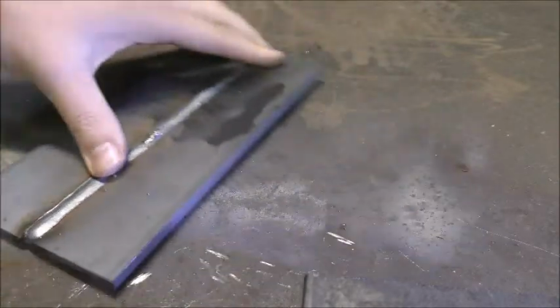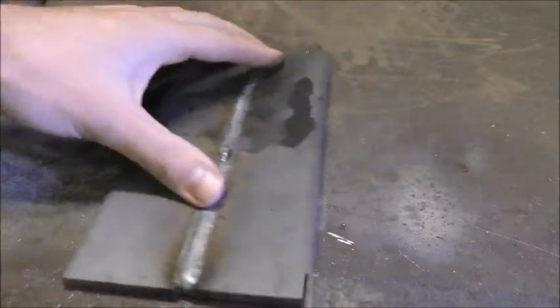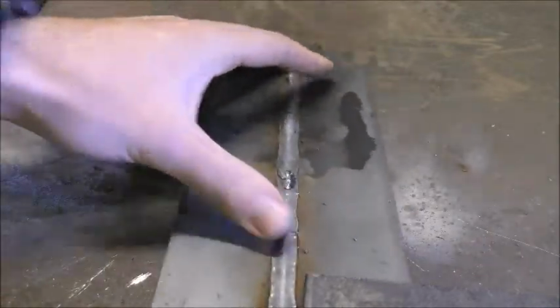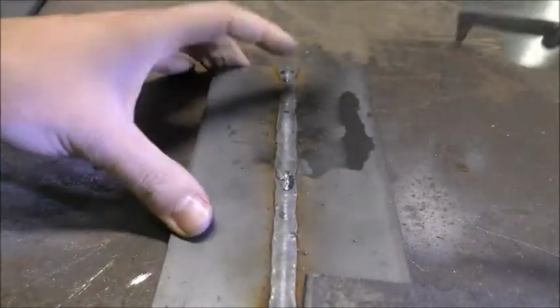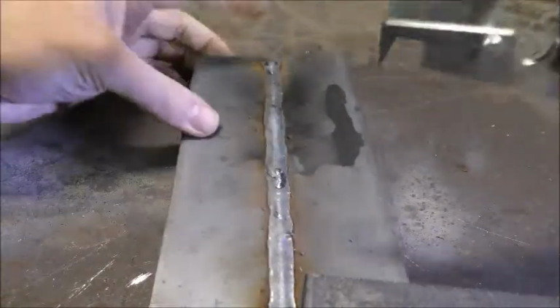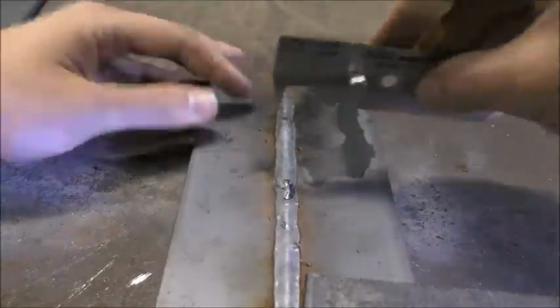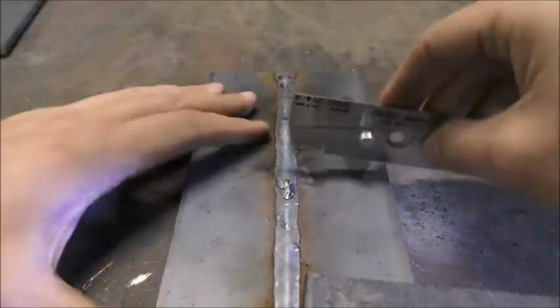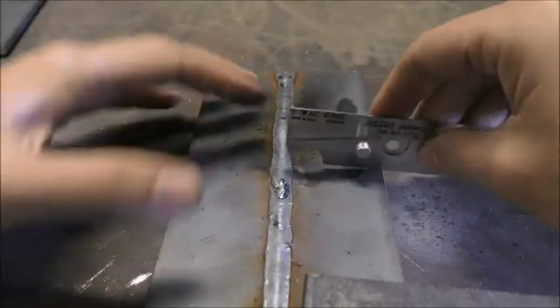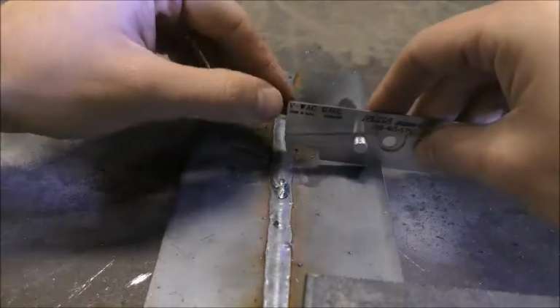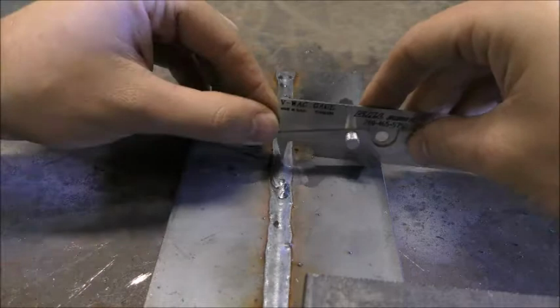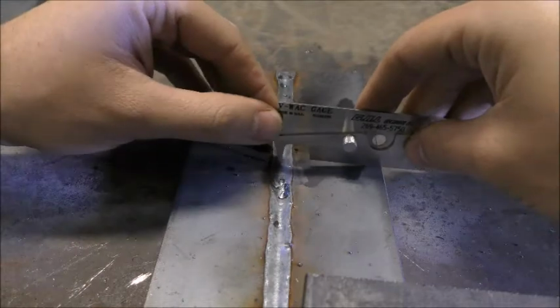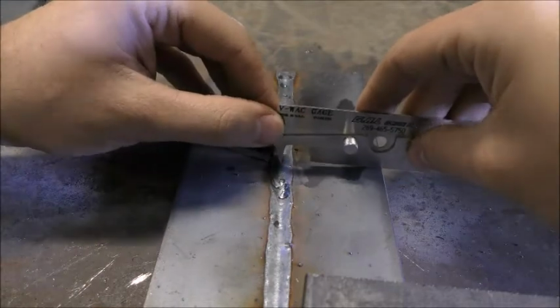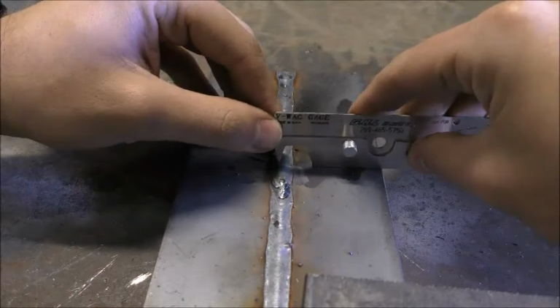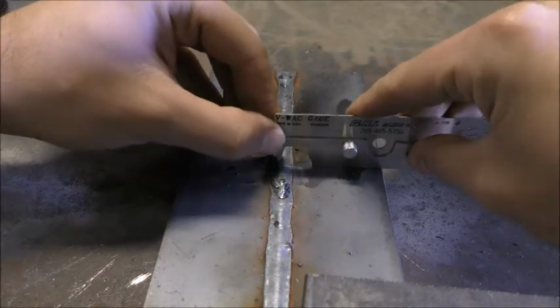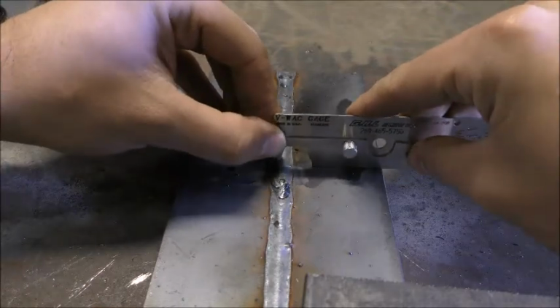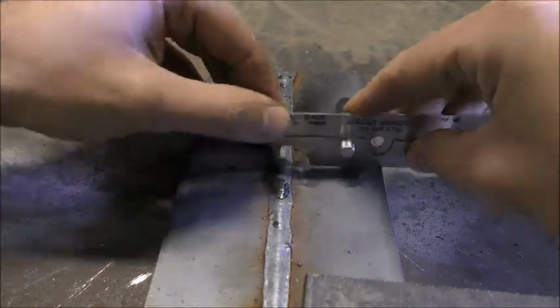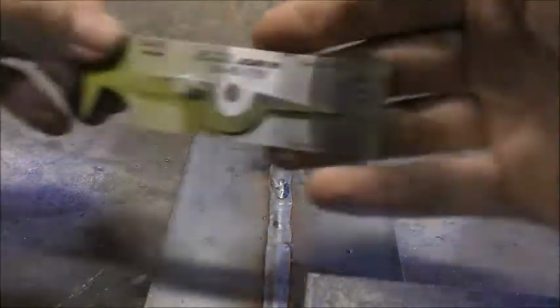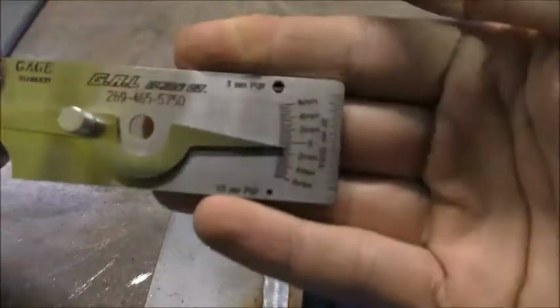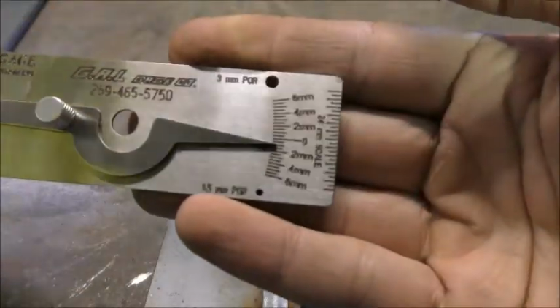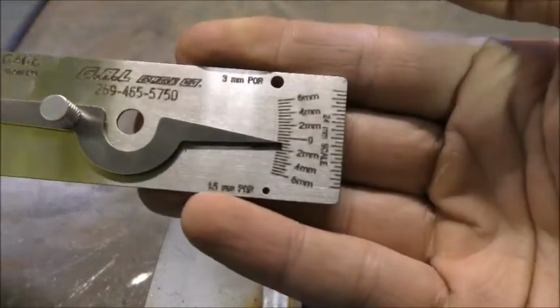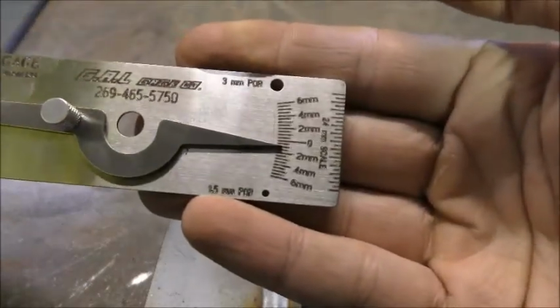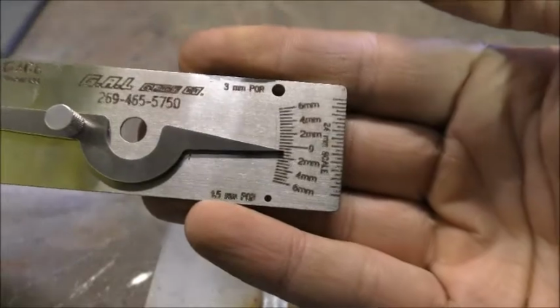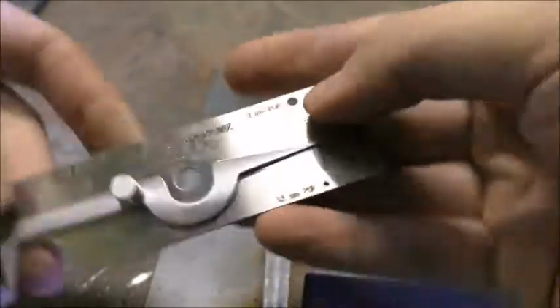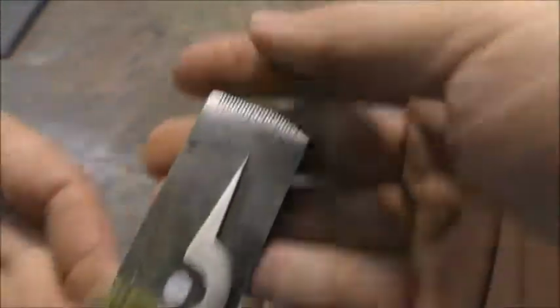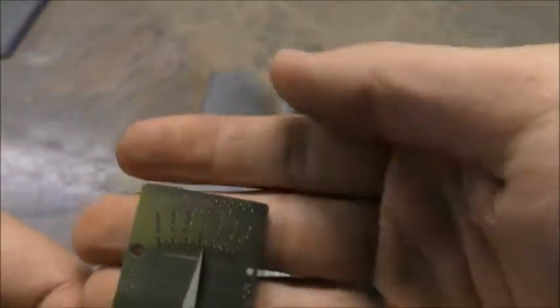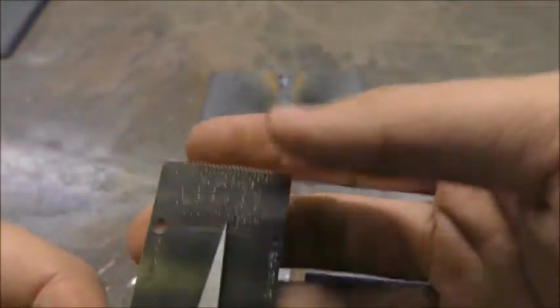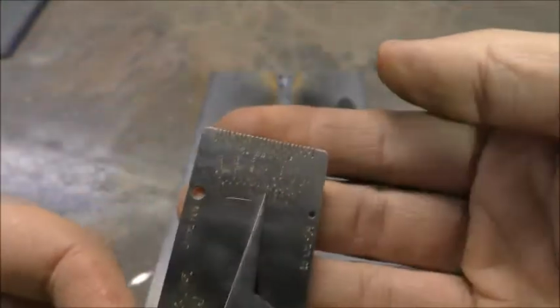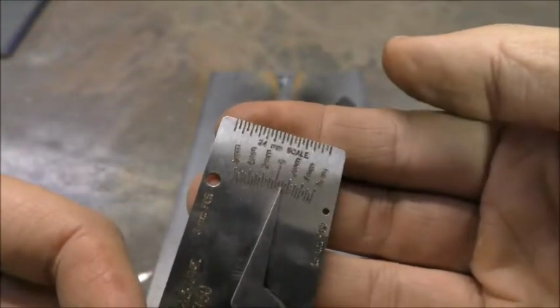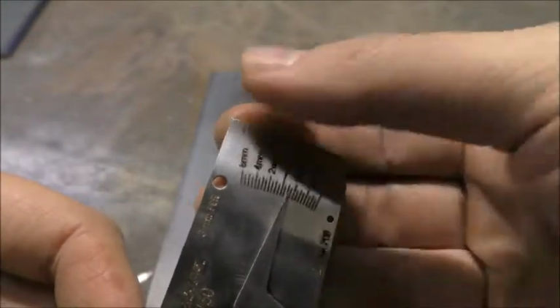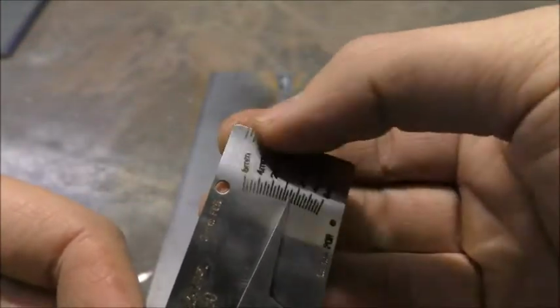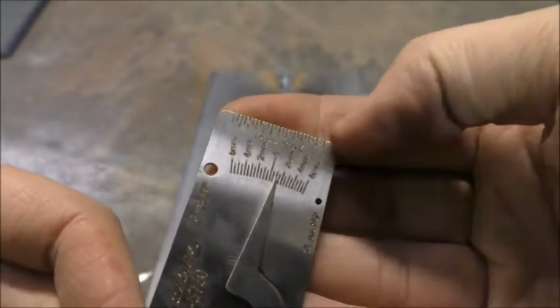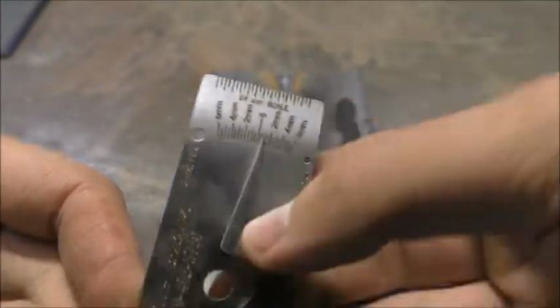VWAC gauges can also be used to measure reinforcement. On the end of the VWAC is a scale to help gauge the length of discontinuities and their distance apart.